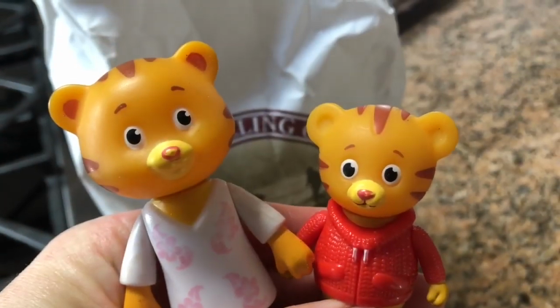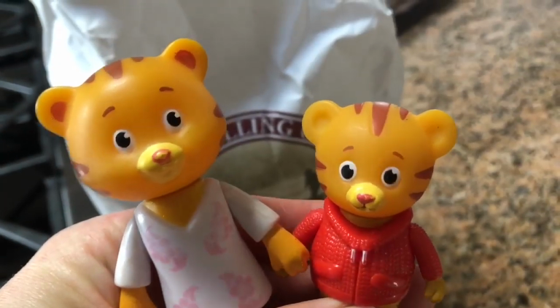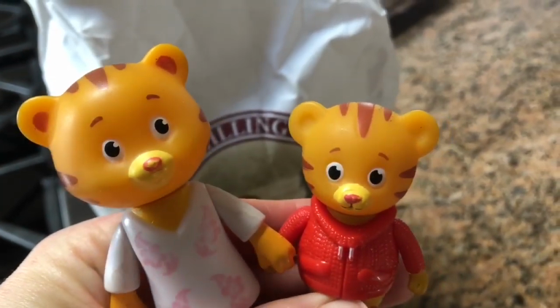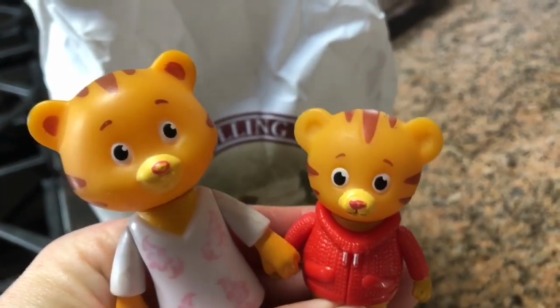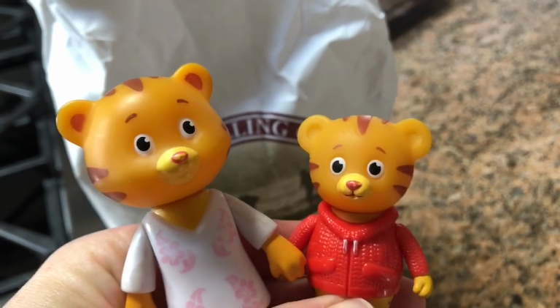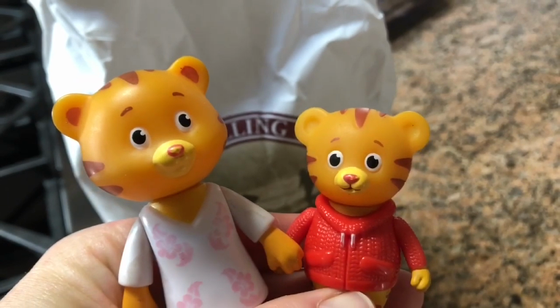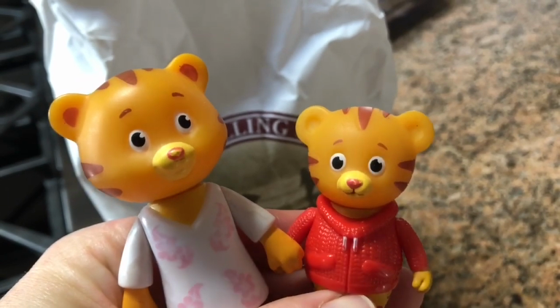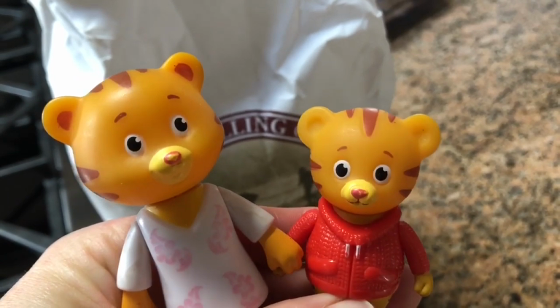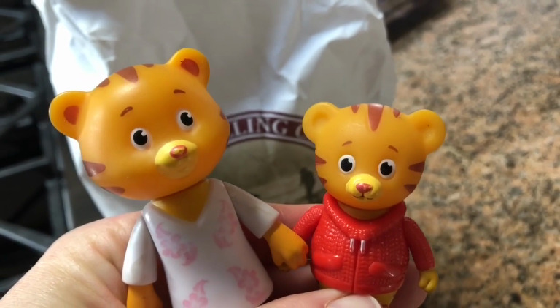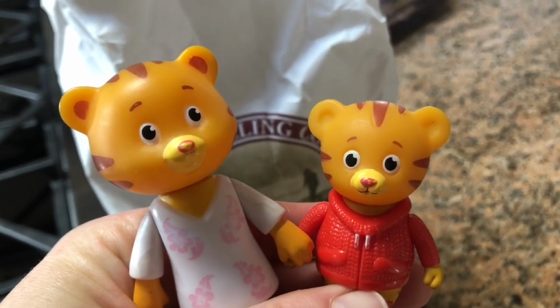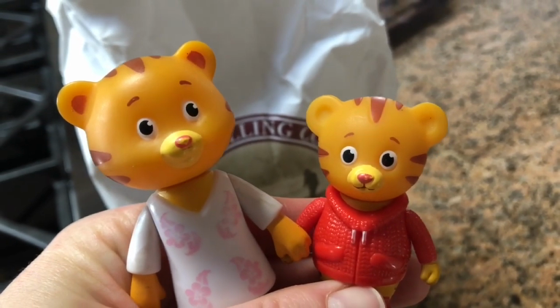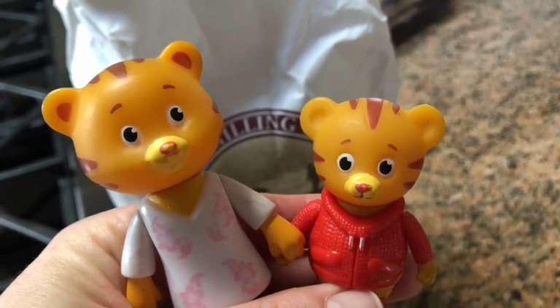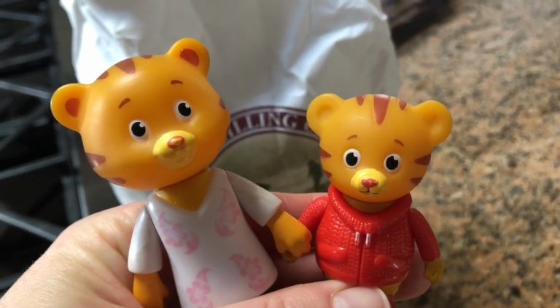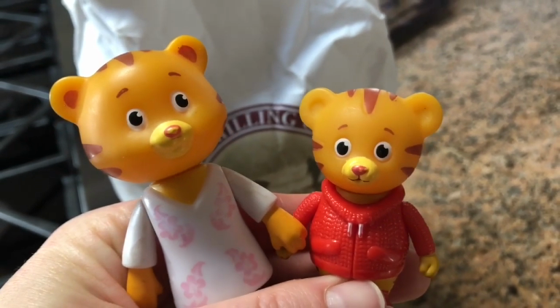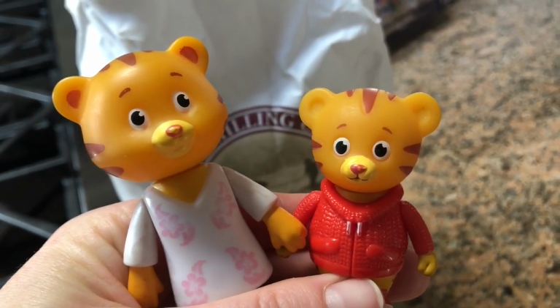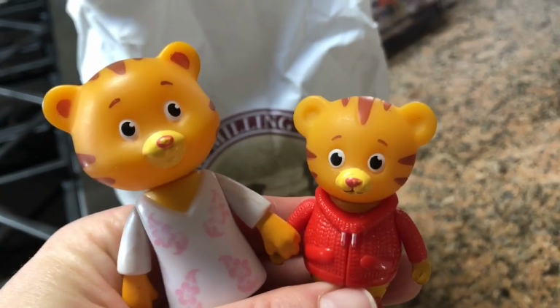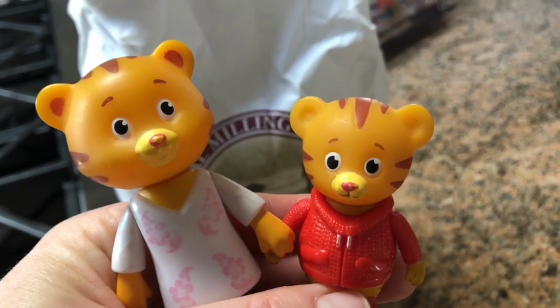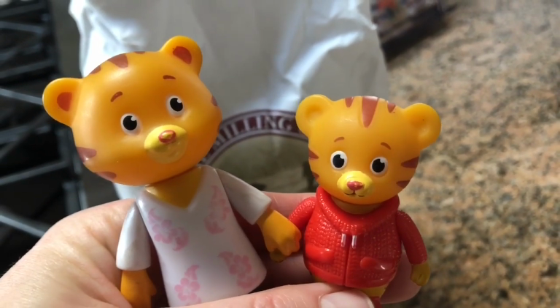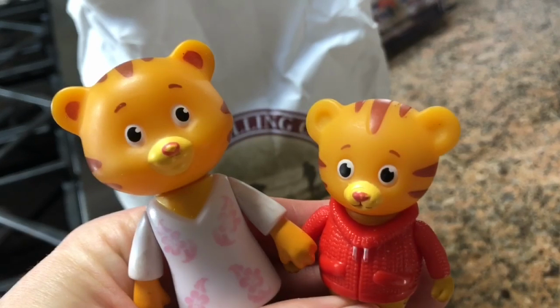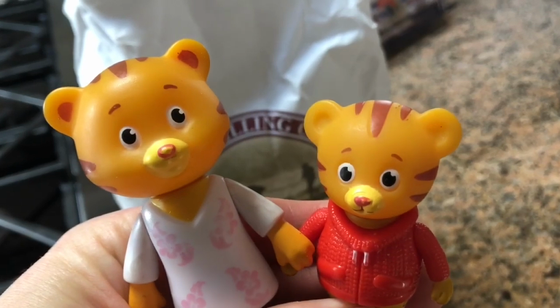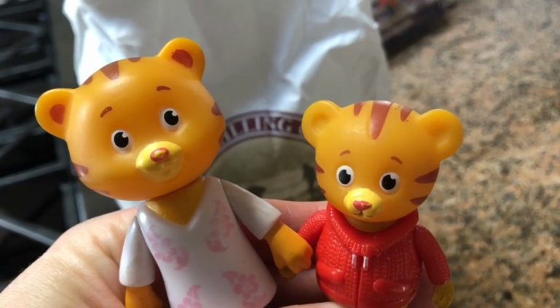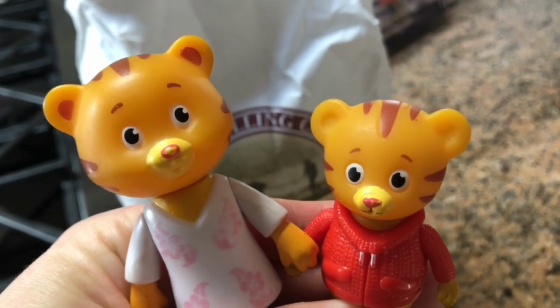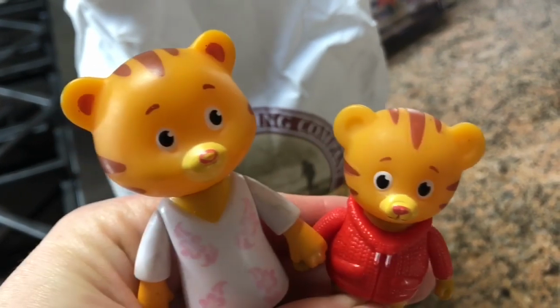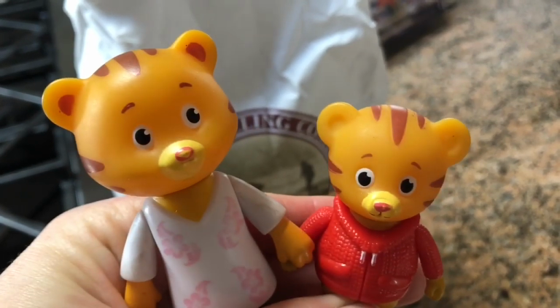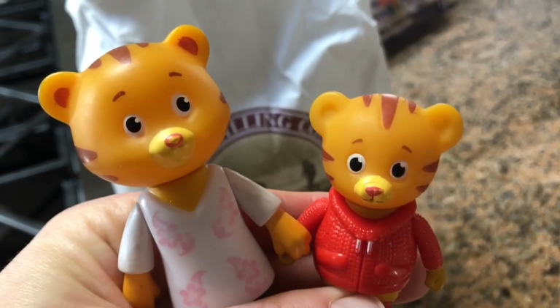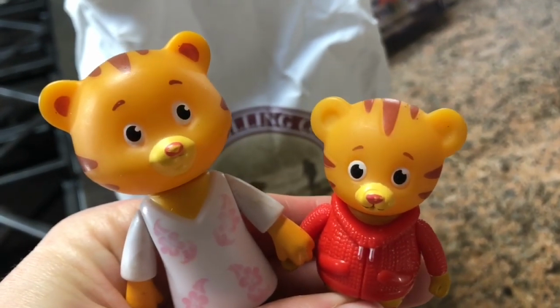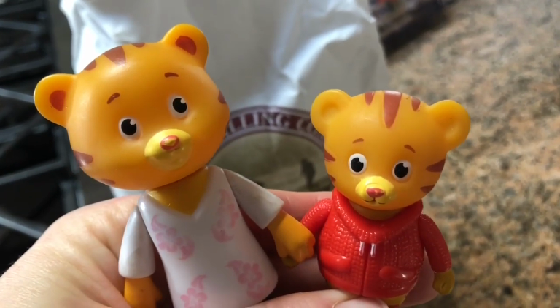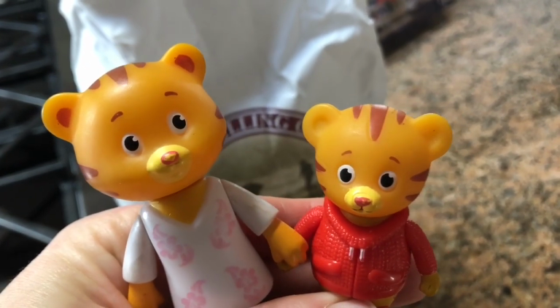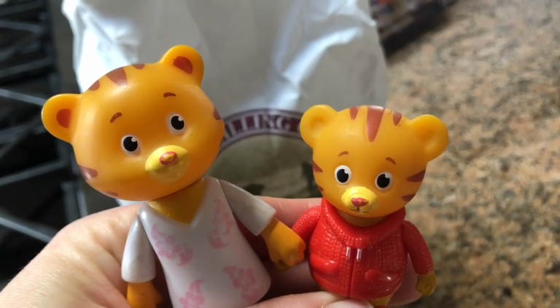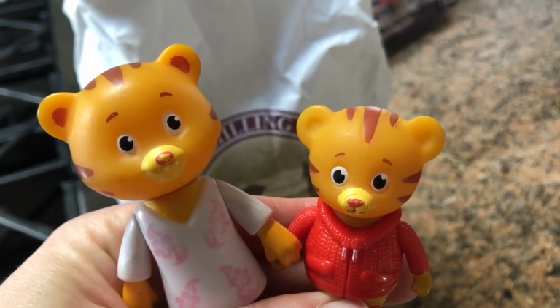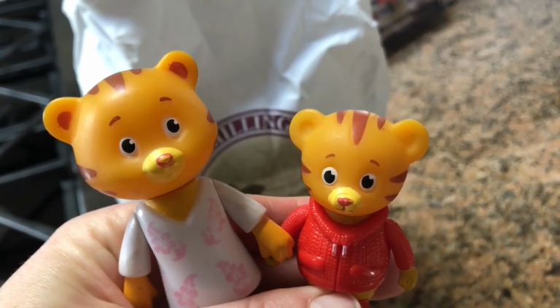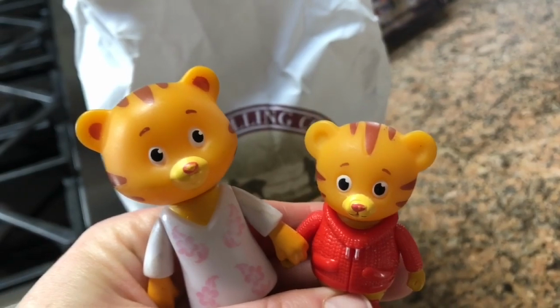Daniel Tiger loves helping his mom bake in the kitchen. We encourage Tiny fans to help their parents bake as well. We love baking muffins, cookies, and pizza together as a family.